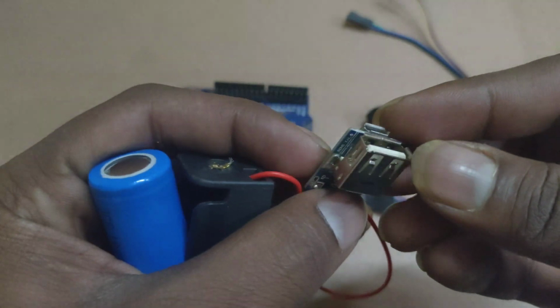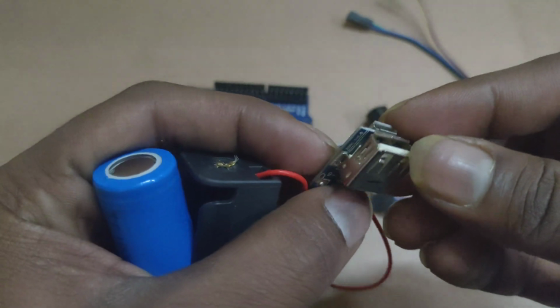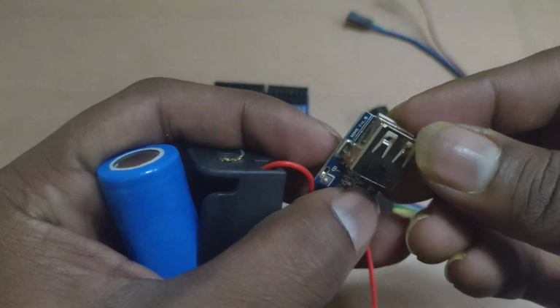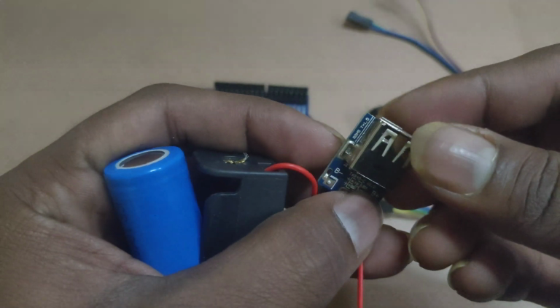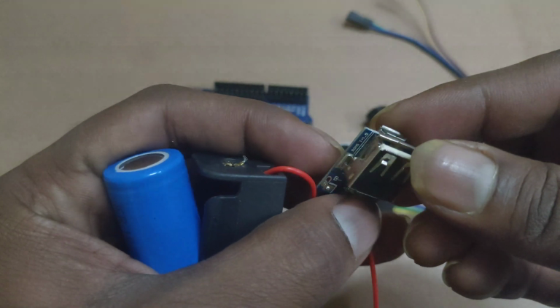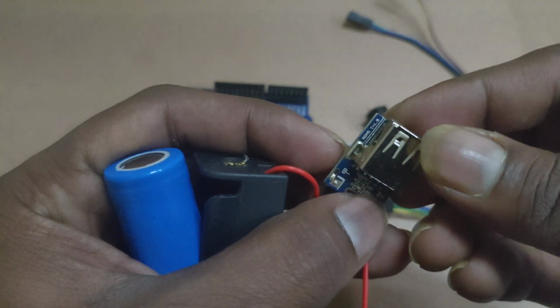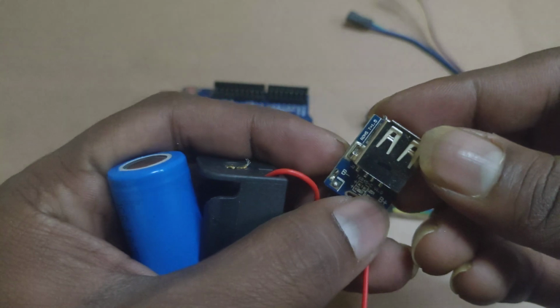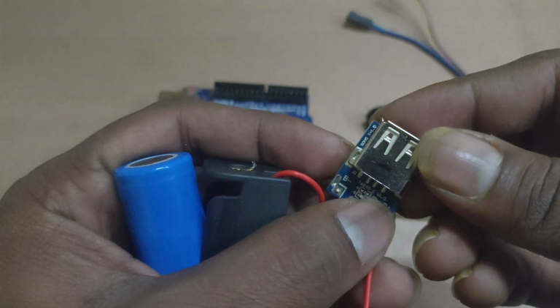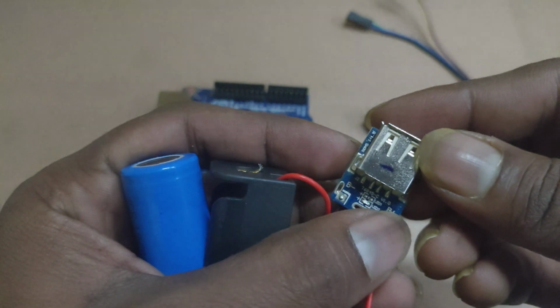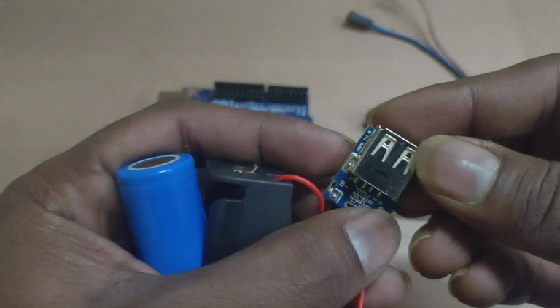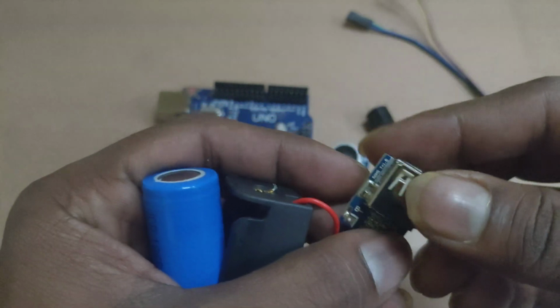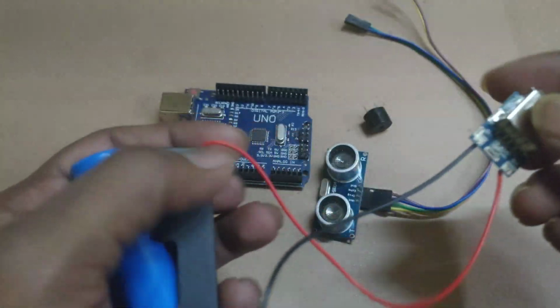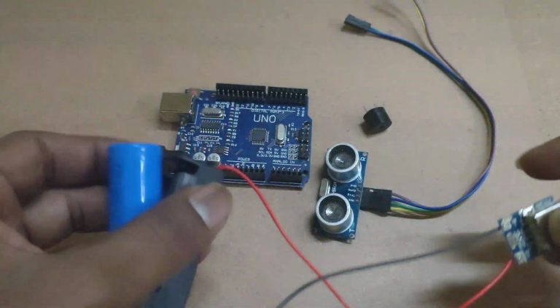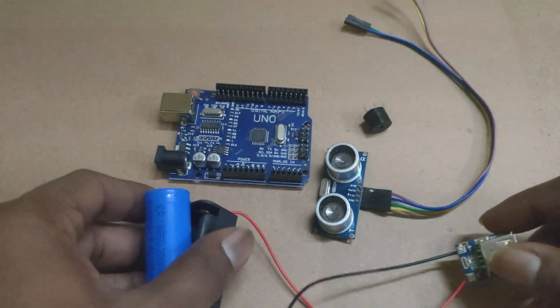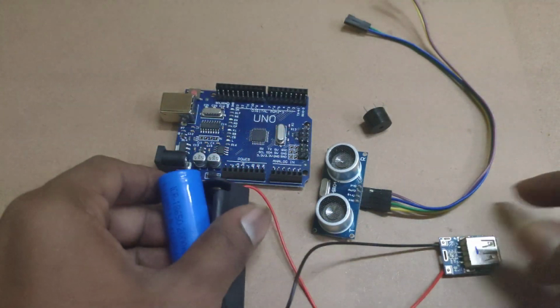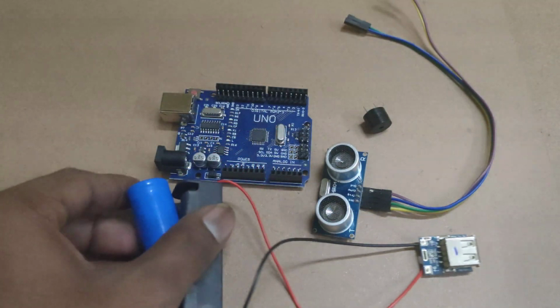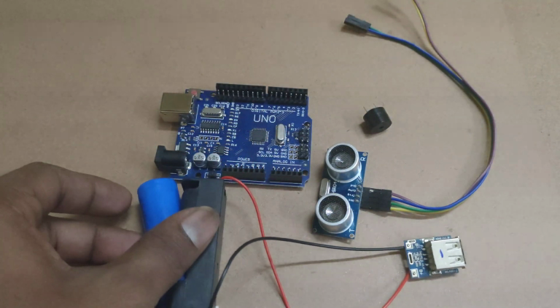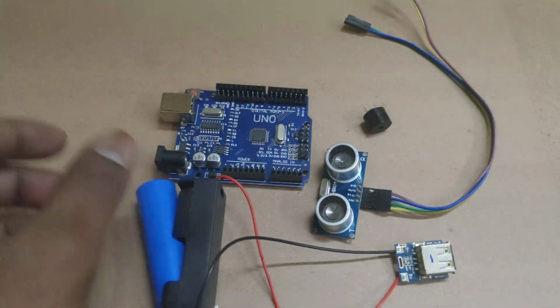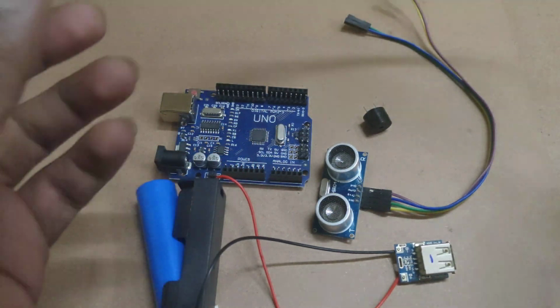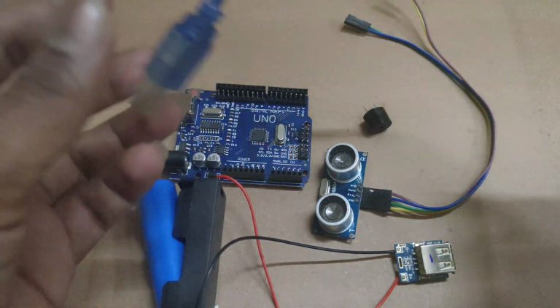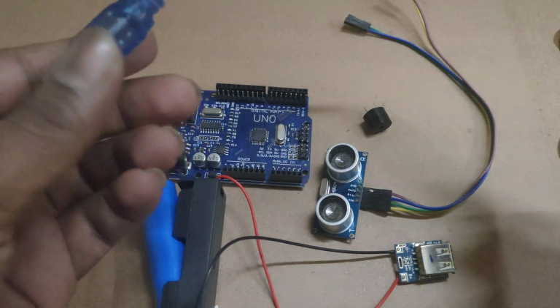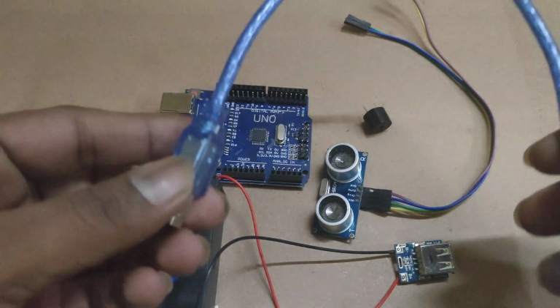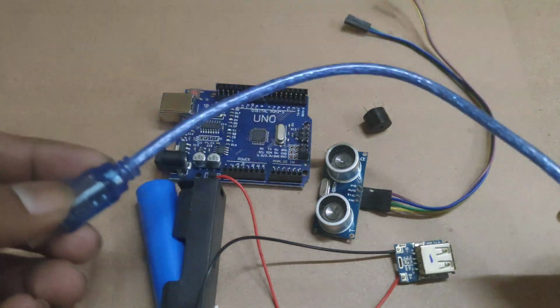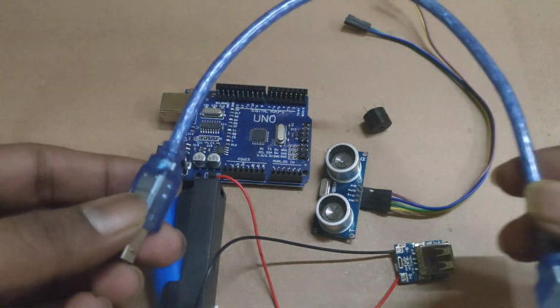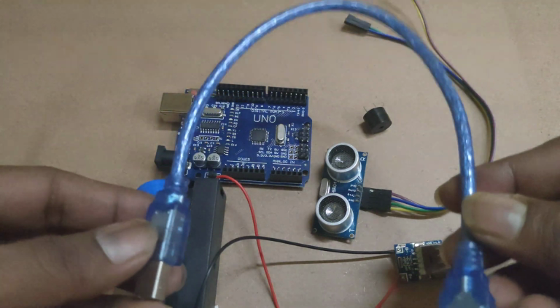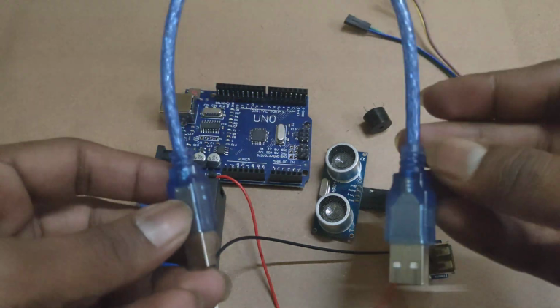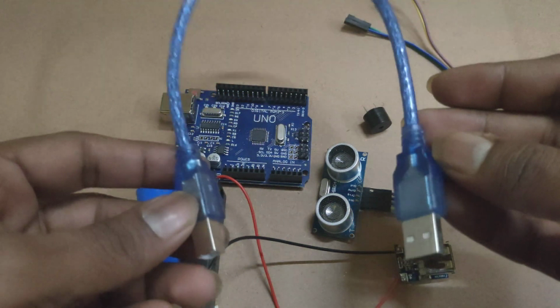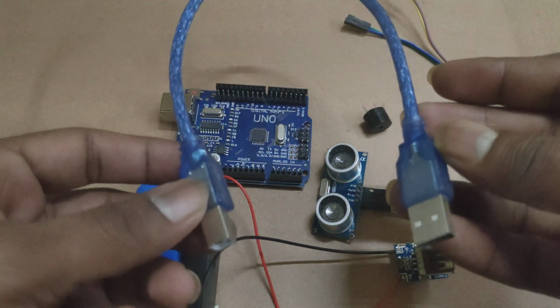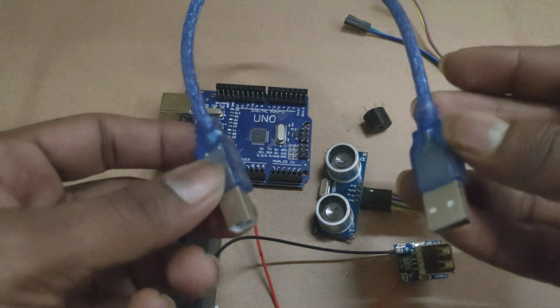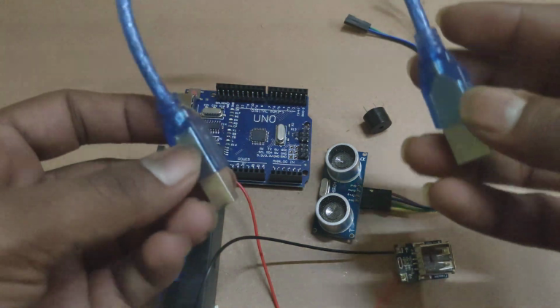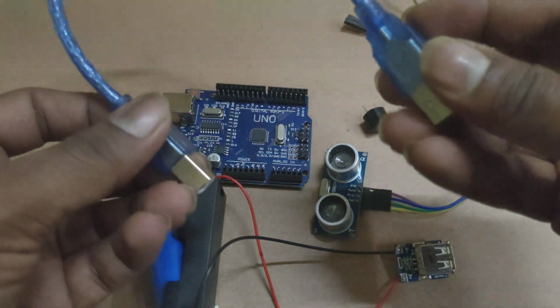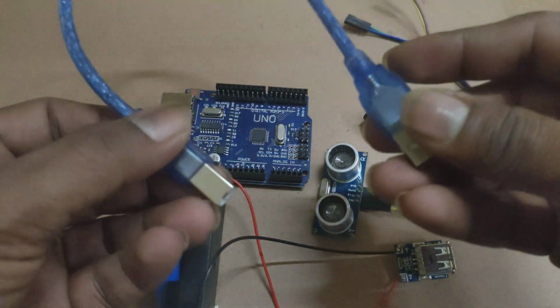This circuit is used for charging and as well as to give power supply to the project. To give power supply for the project, here I am using this cable — USB to microcontroller port.